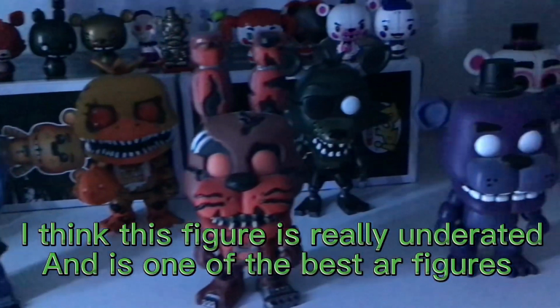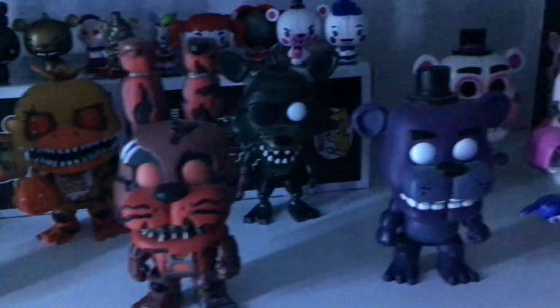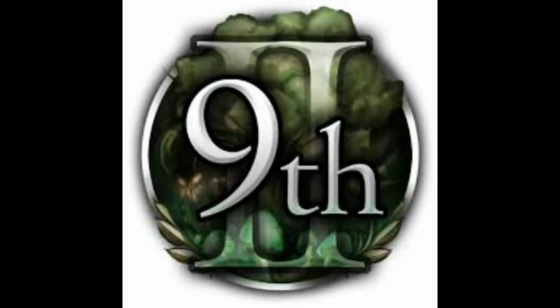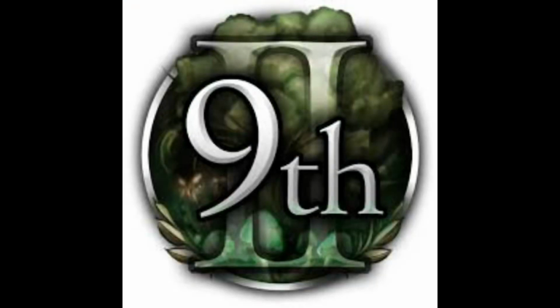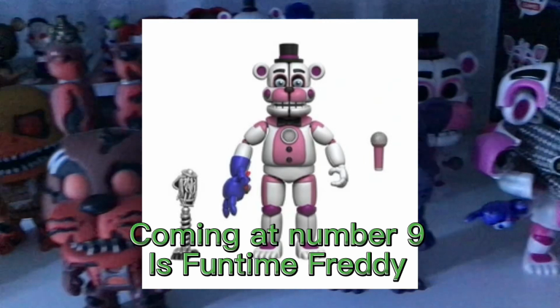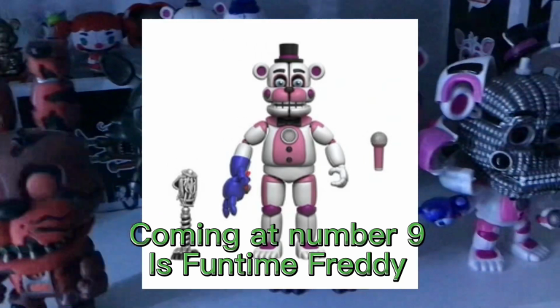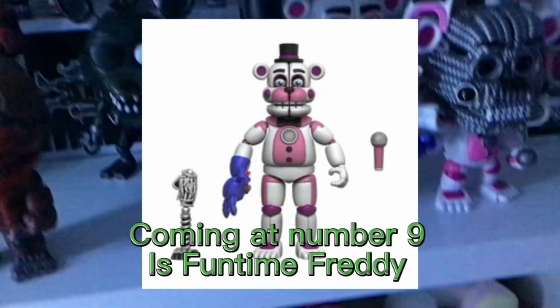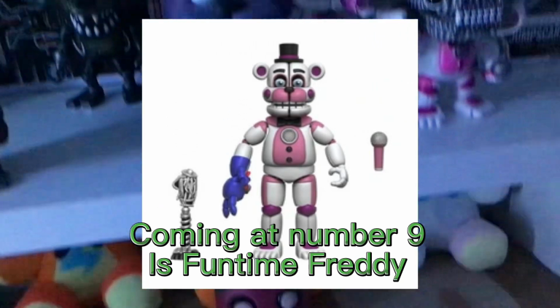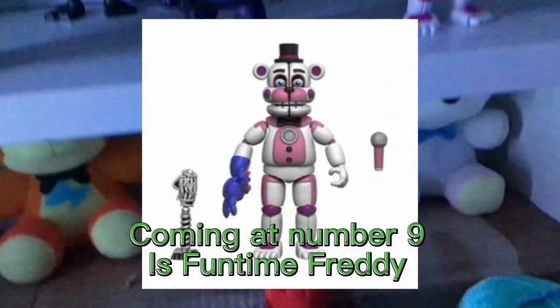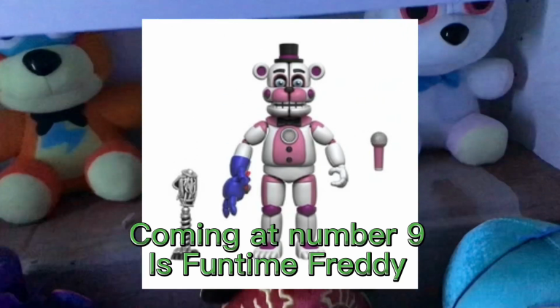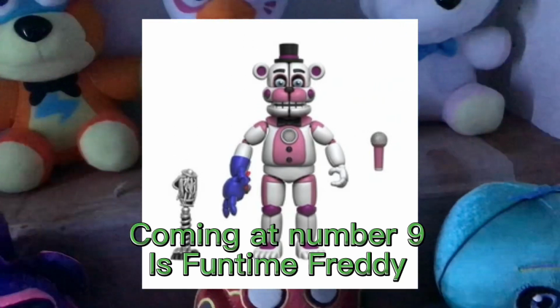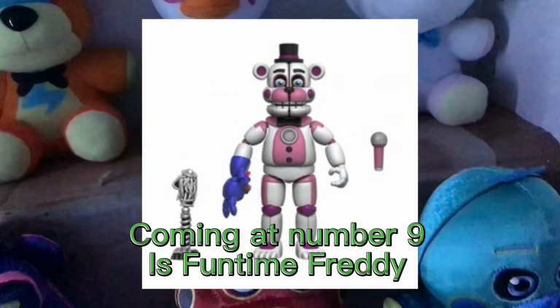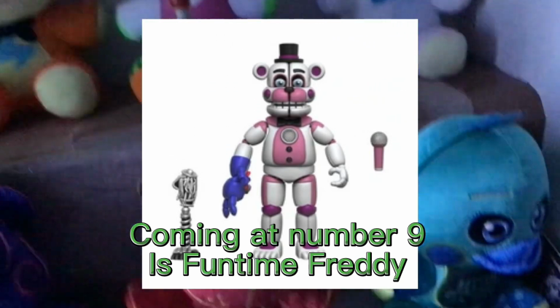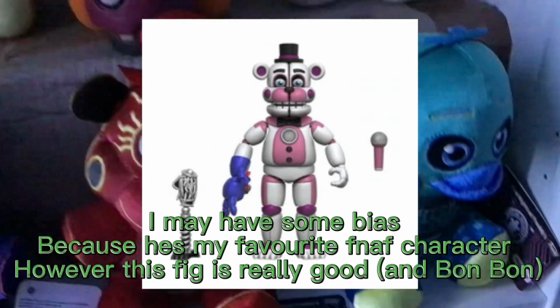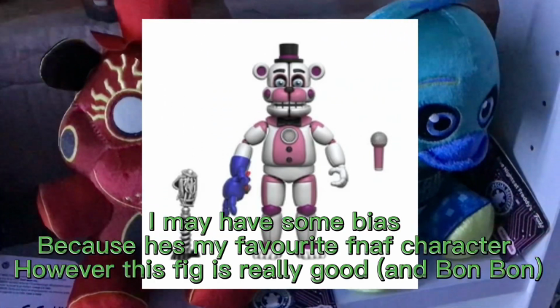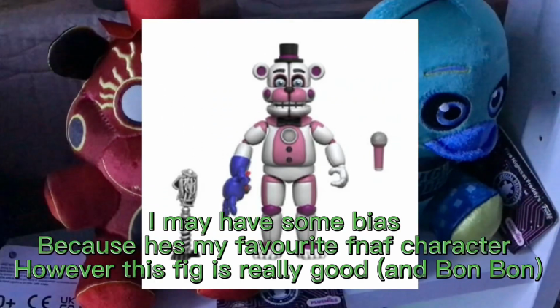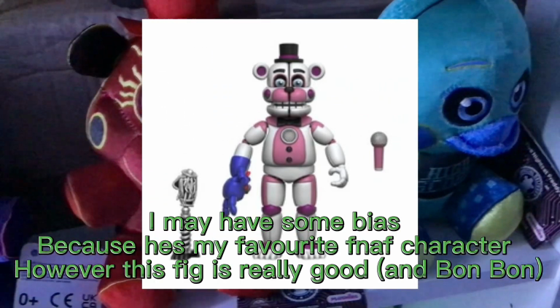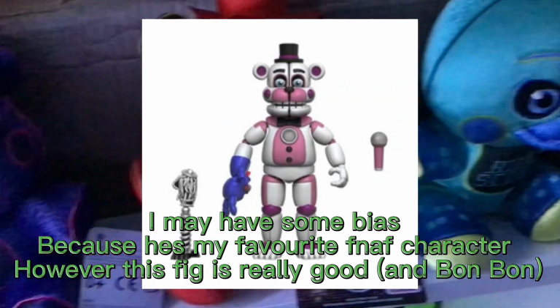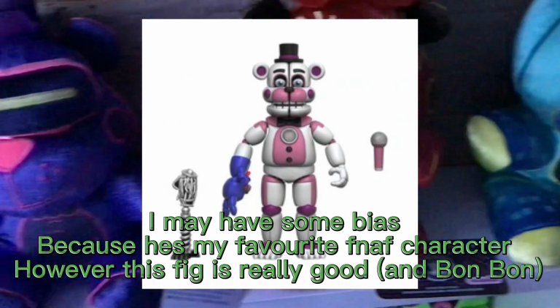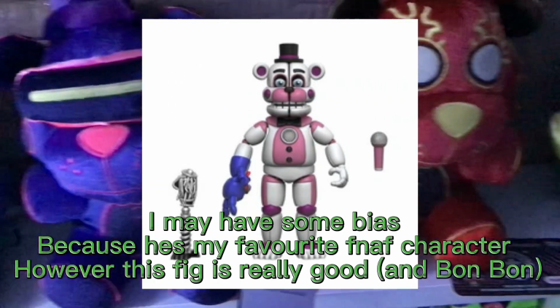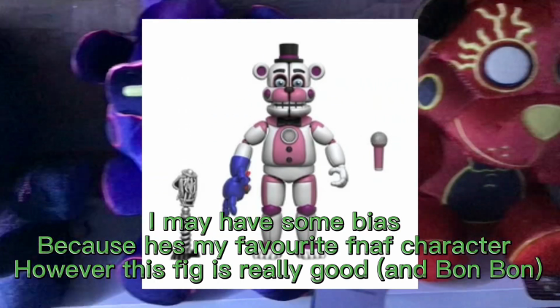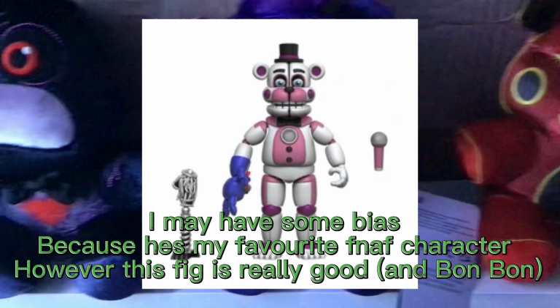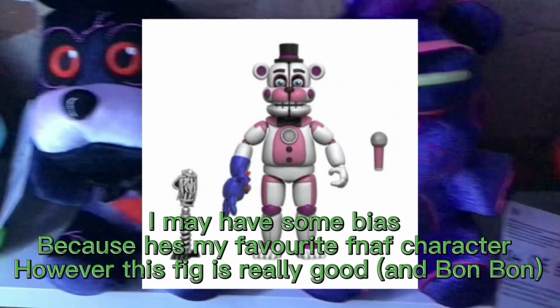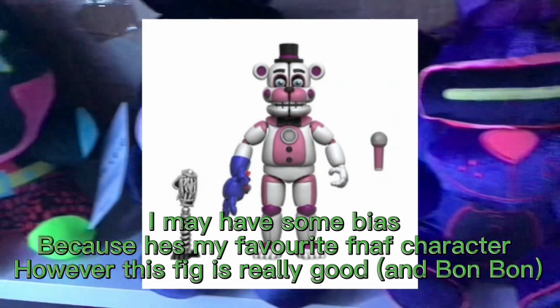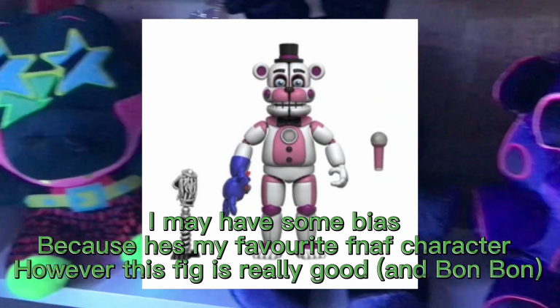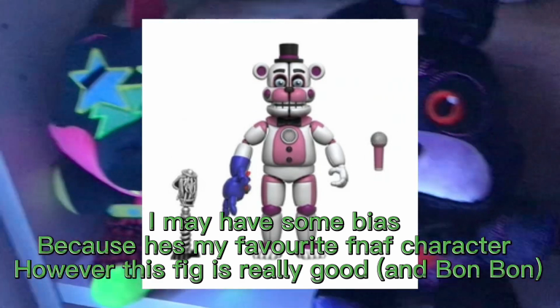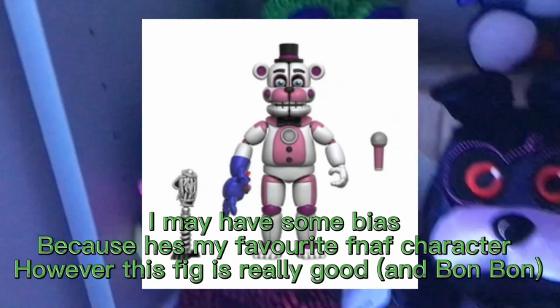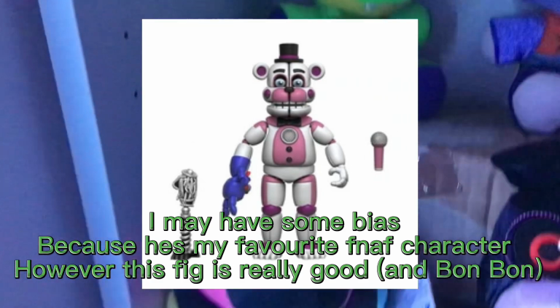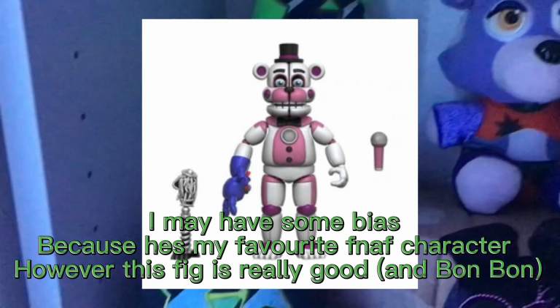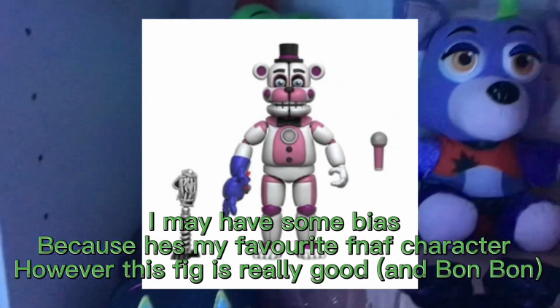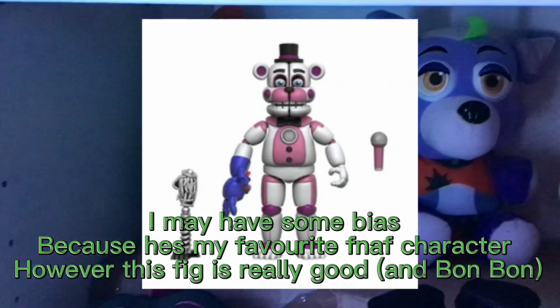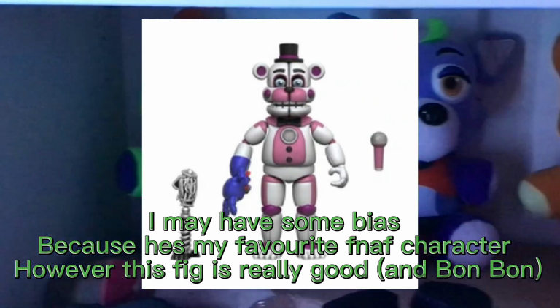Coming in at number 9 is Funtime Freddy. I may have some bias because he's my favorite FNAF character, but this figure is really good with Bon Bon.